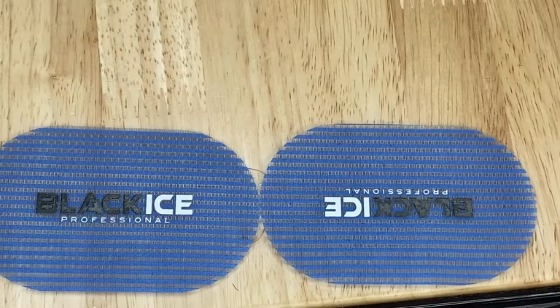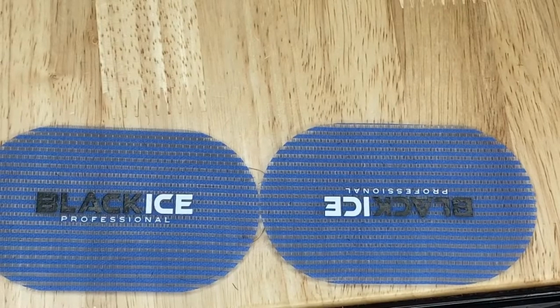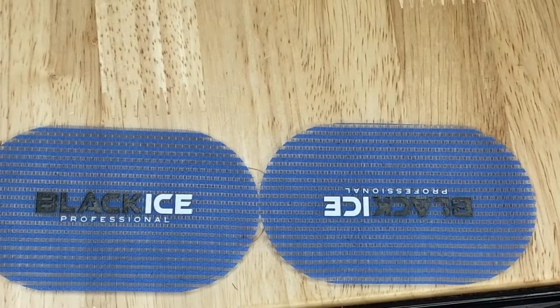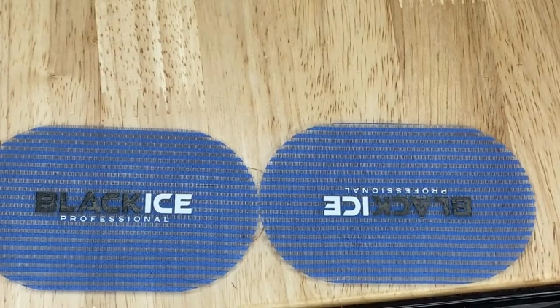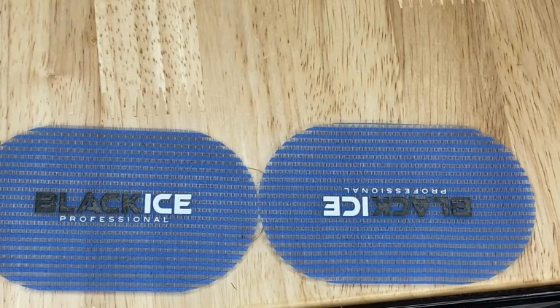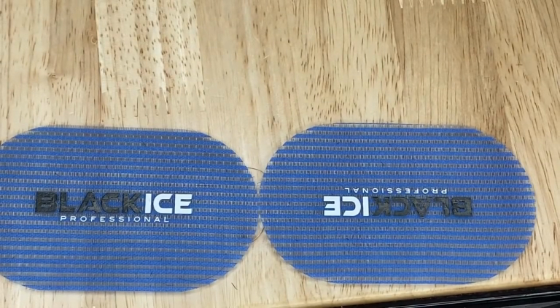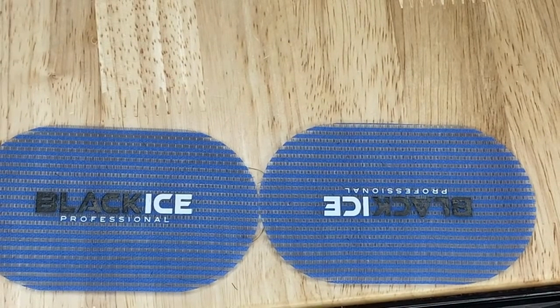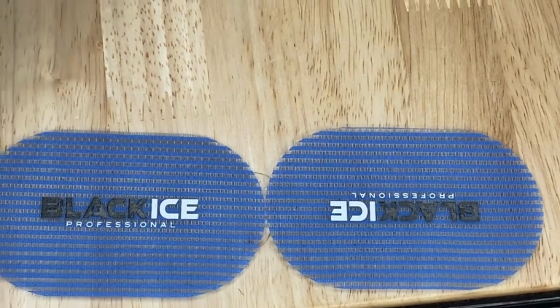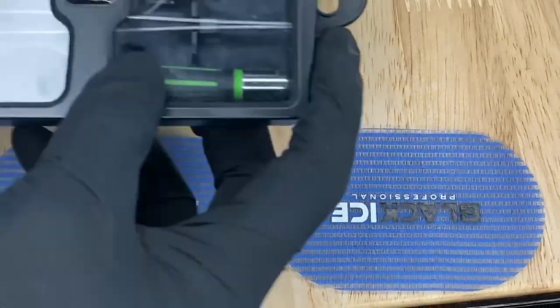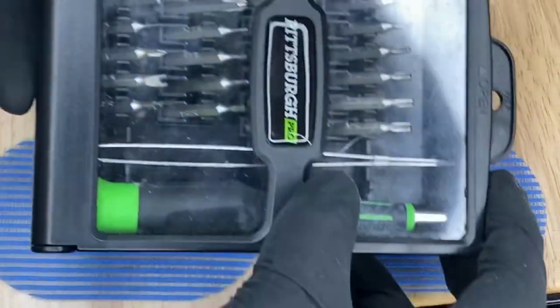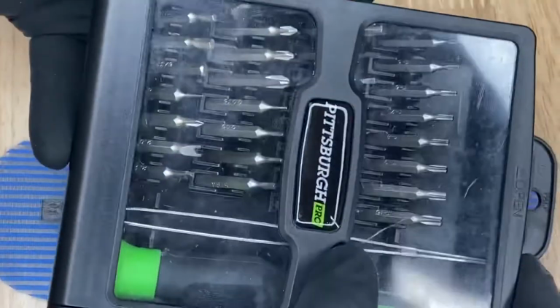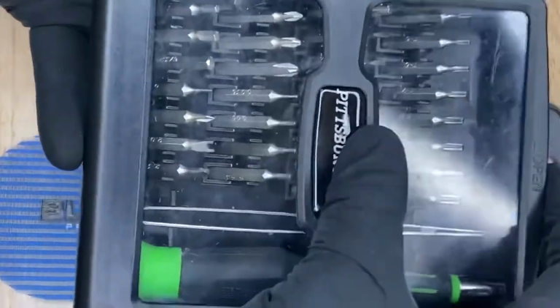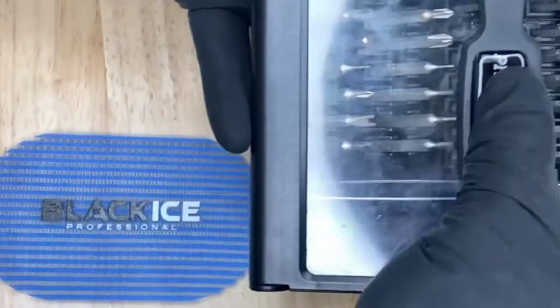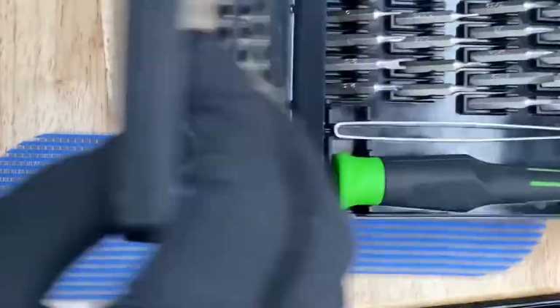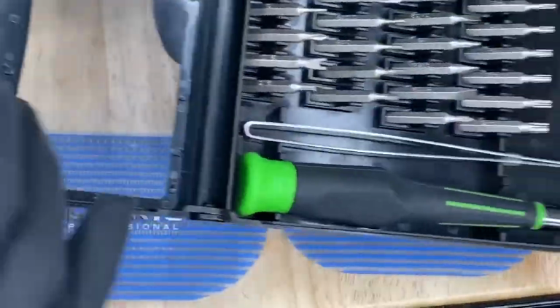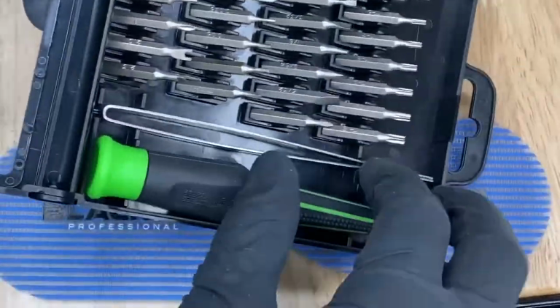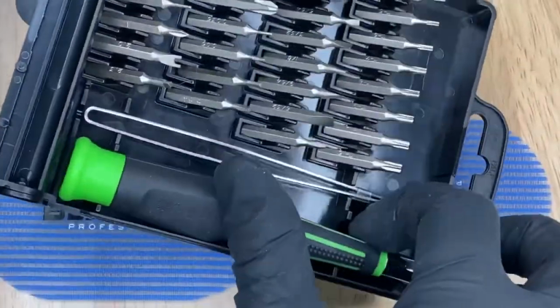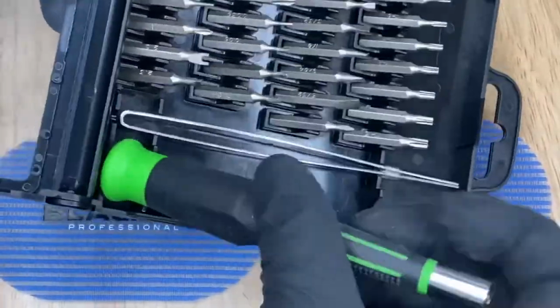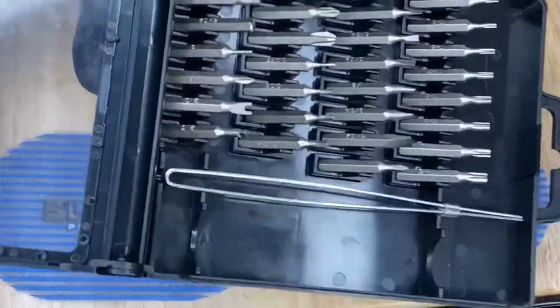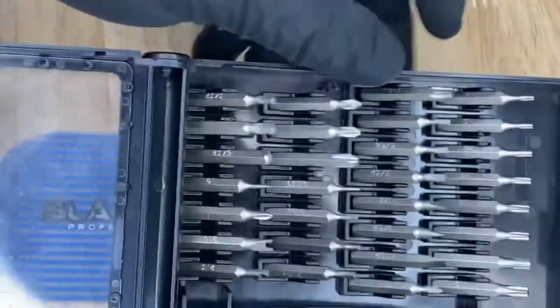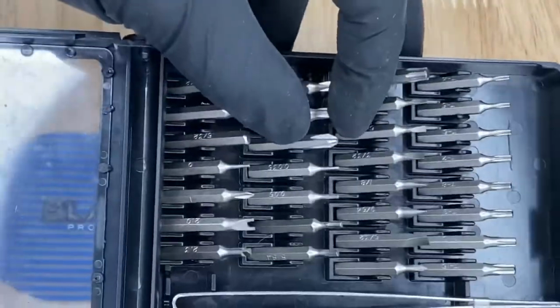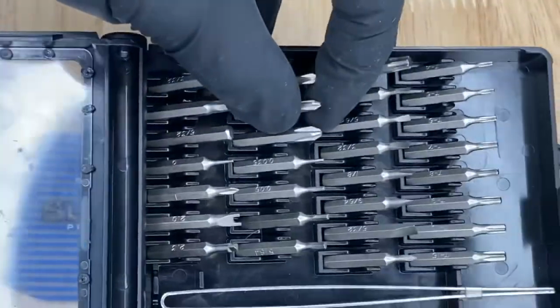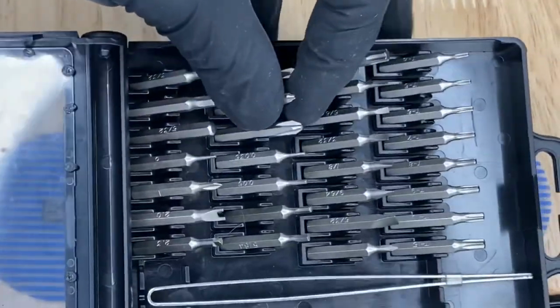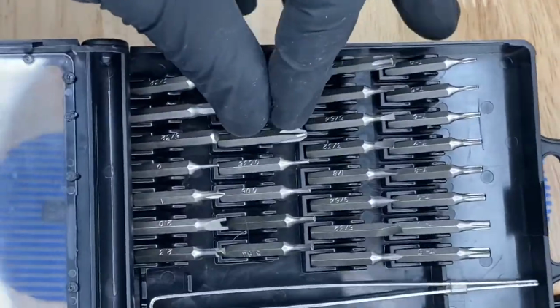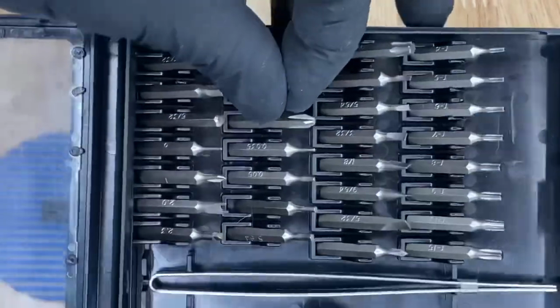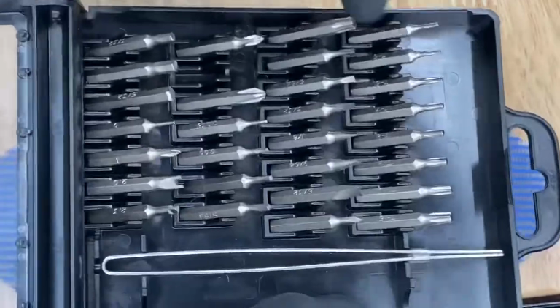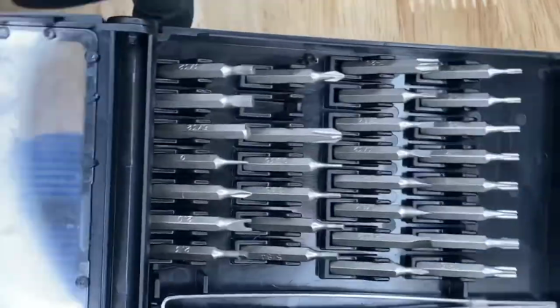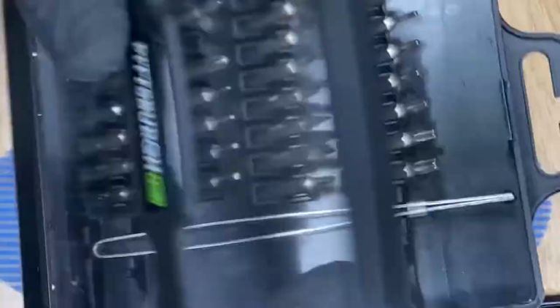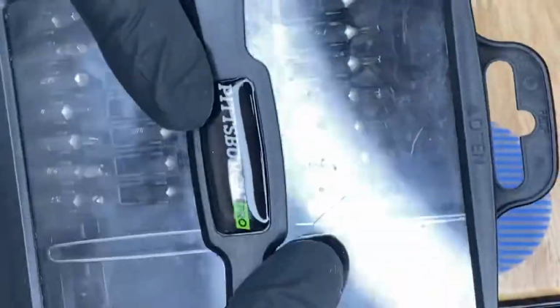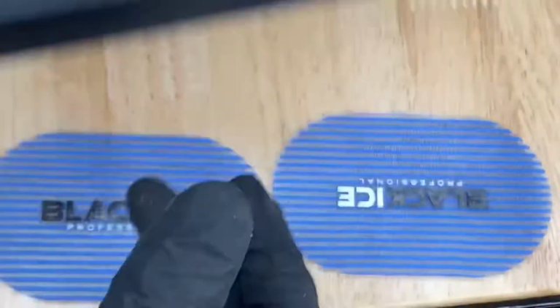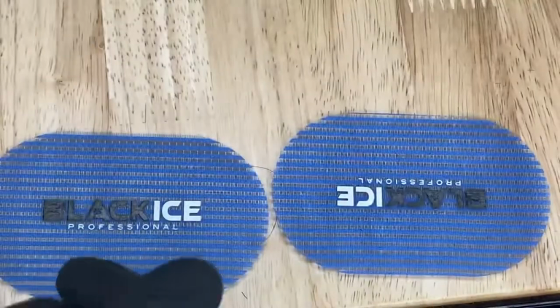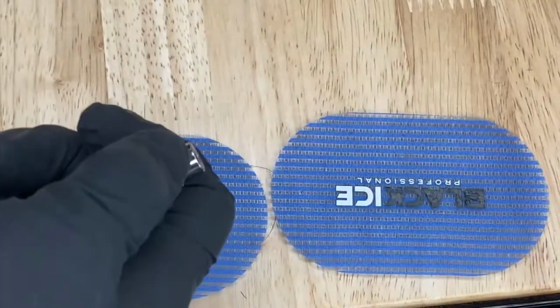Hey guys, what's going on? So here we'll be working on an Andis GTX-T outliner. We will be zero gapping the blade. I've done this plenty of times, it's pretty simple and I got it down. This is a quick run through of how I do it.